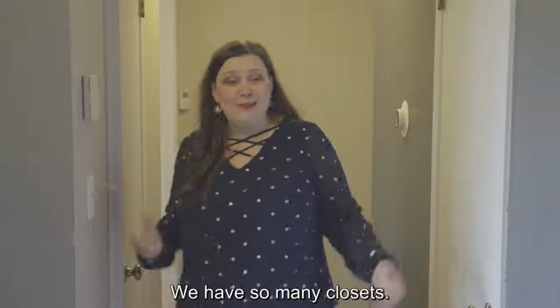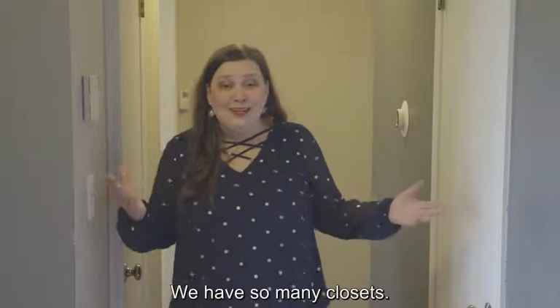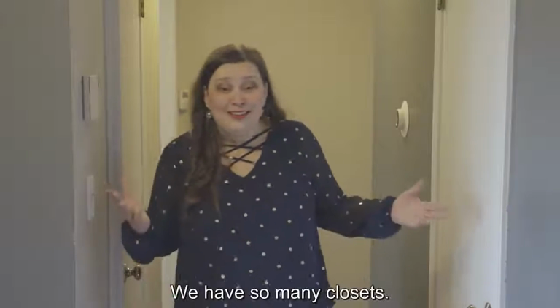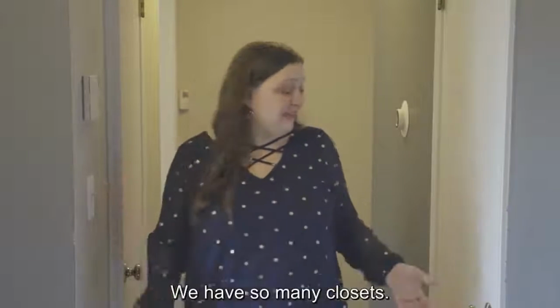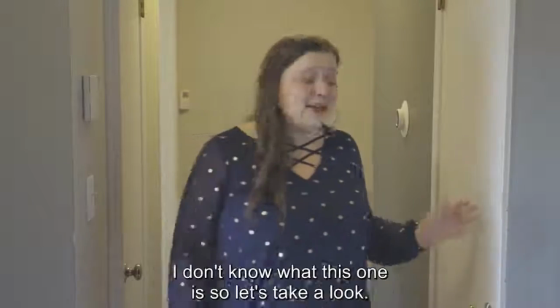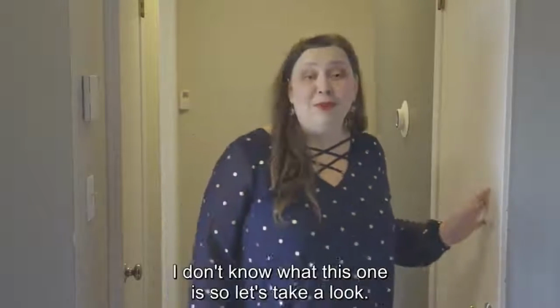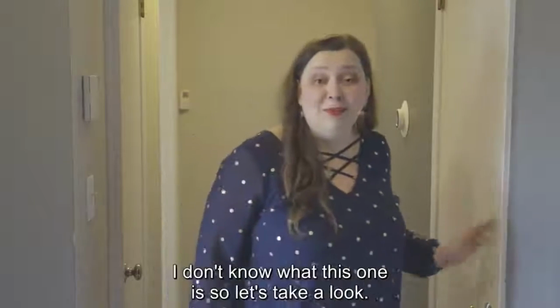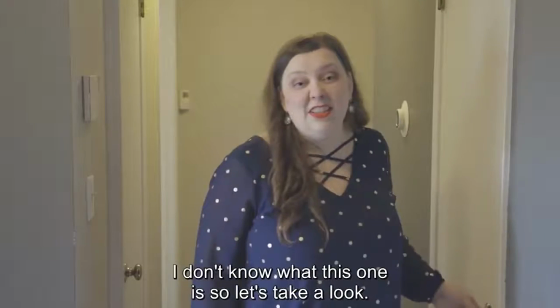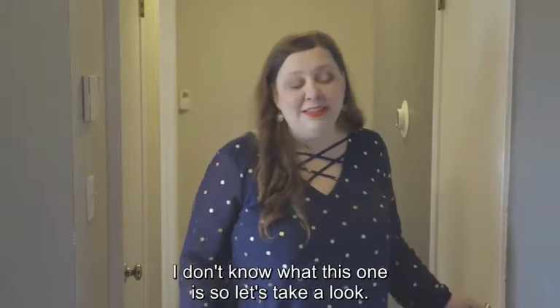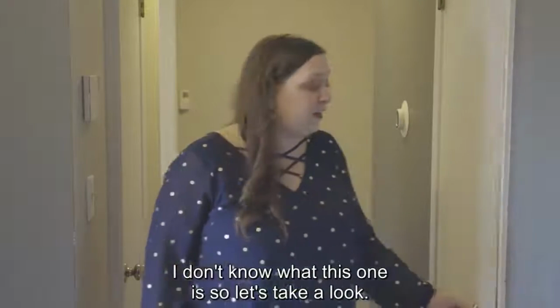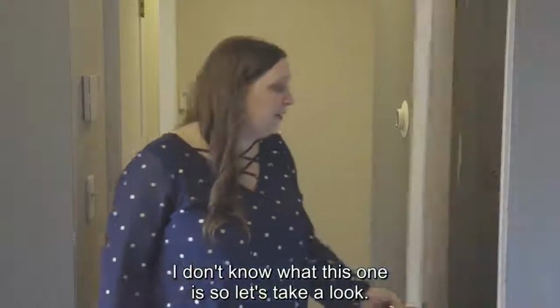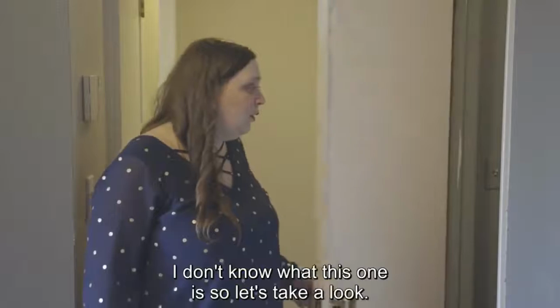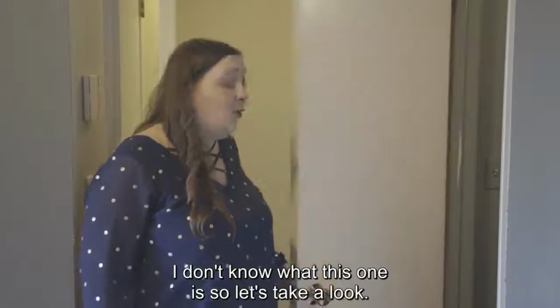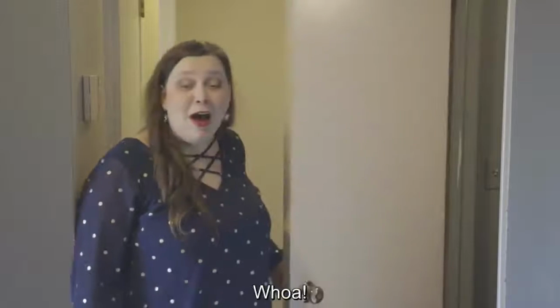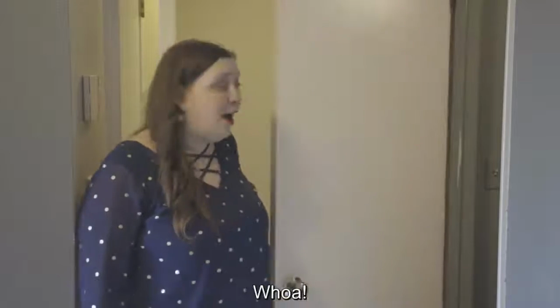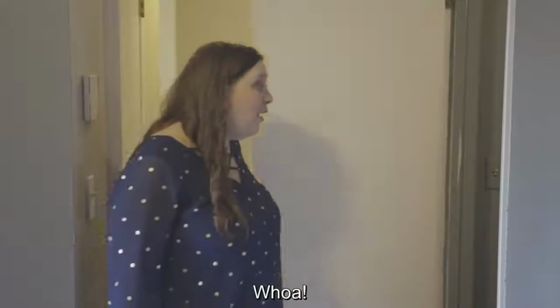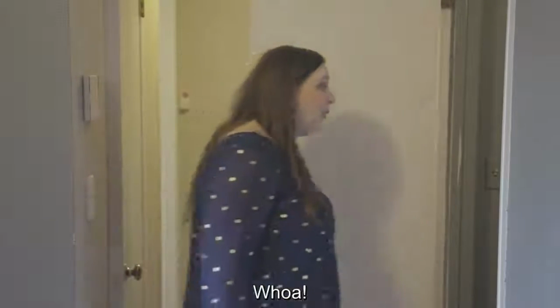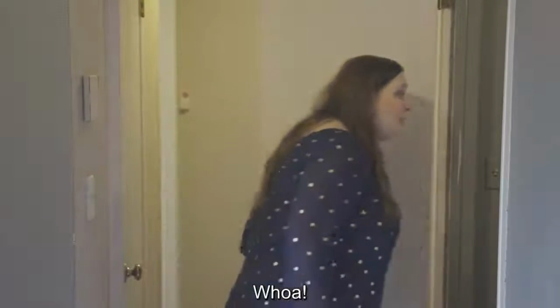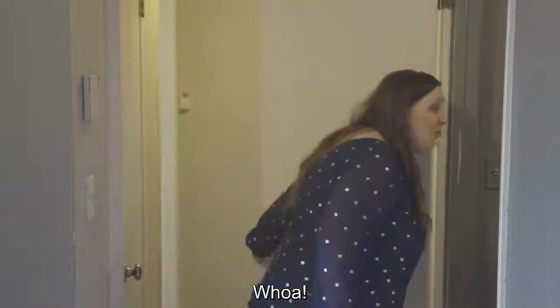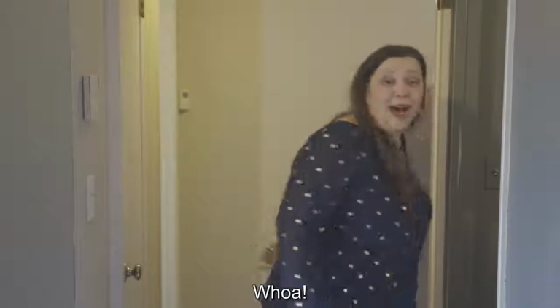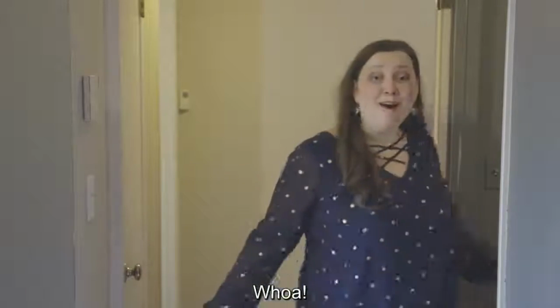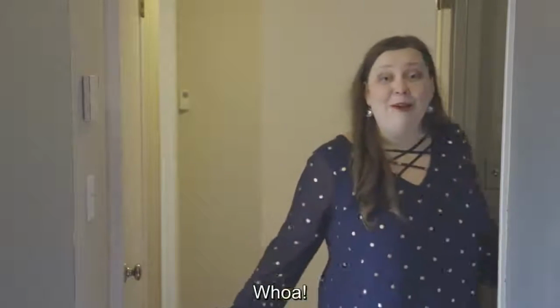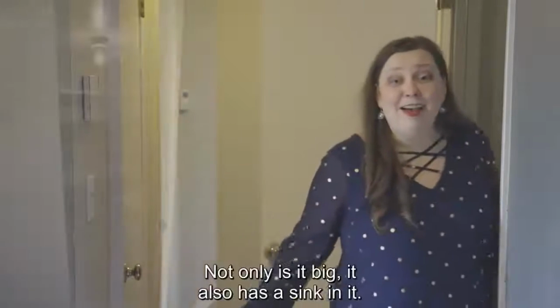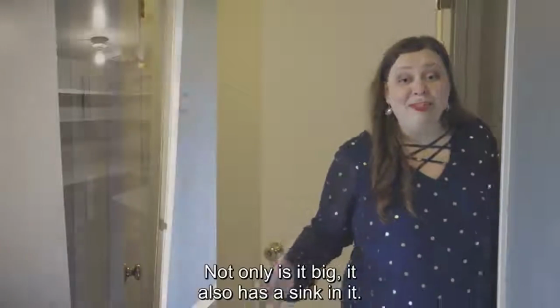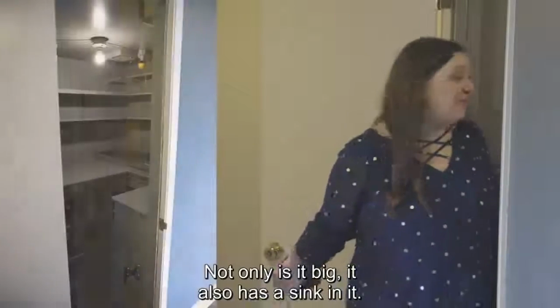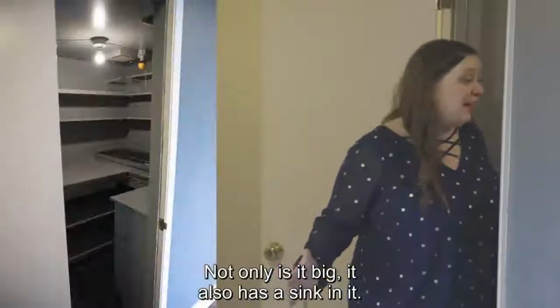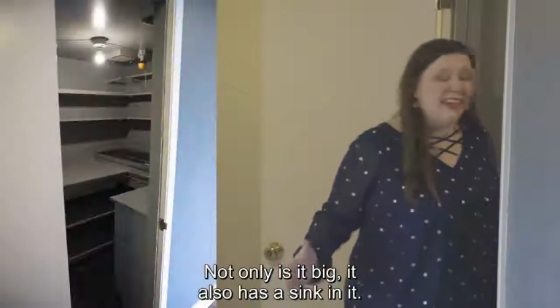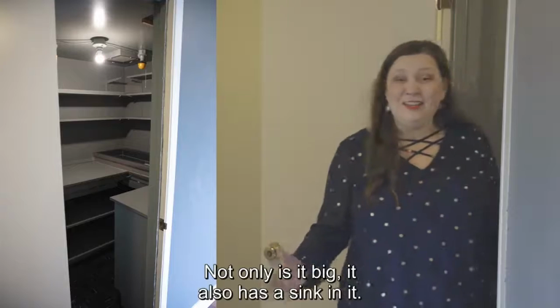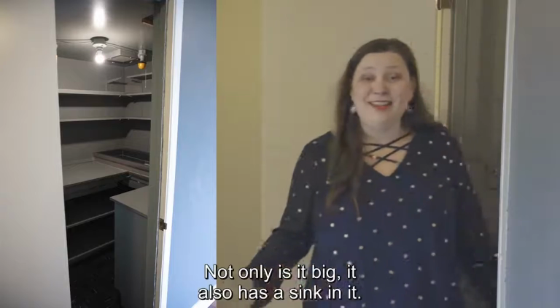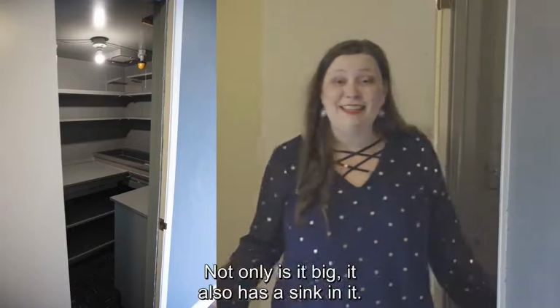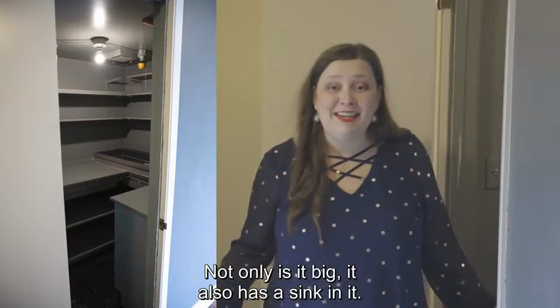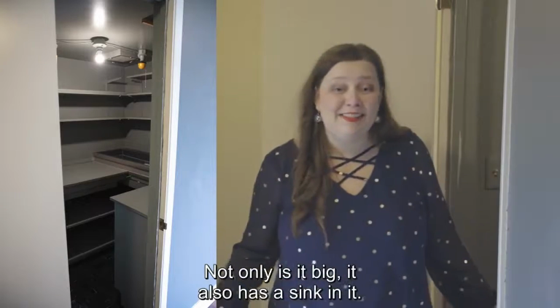We have so many closets, I don't know what this one is, so let's take a look. Whoa! Whoa! And not only is it big, it also has a sink in it.